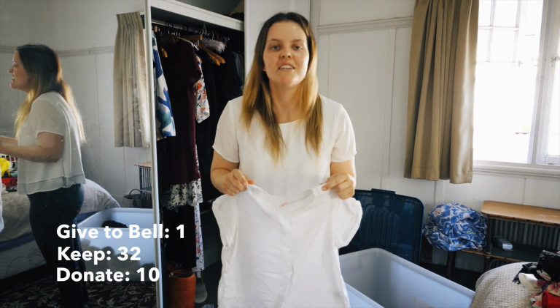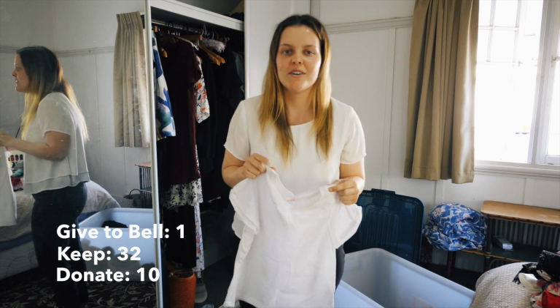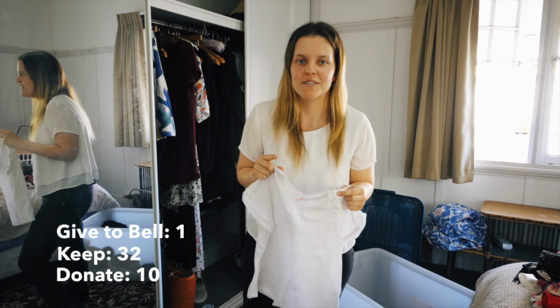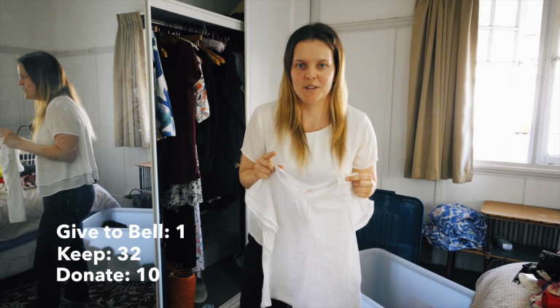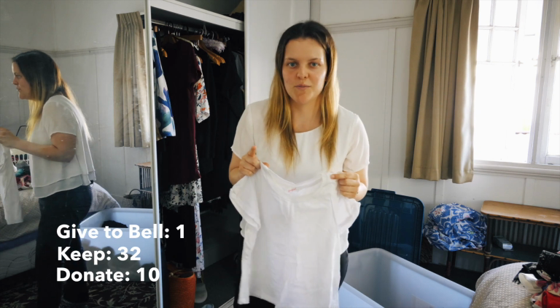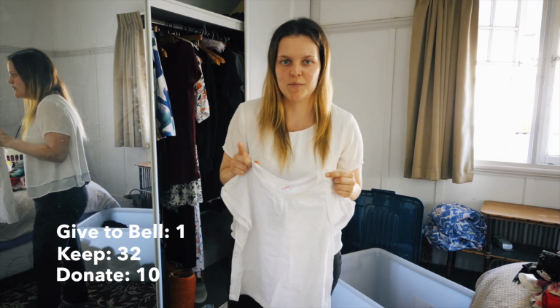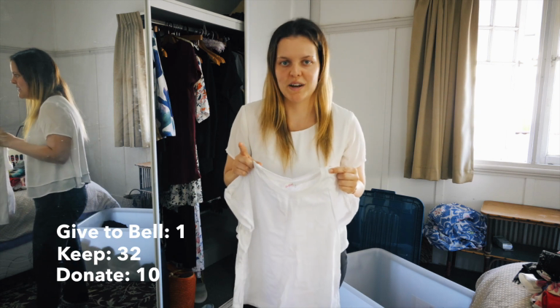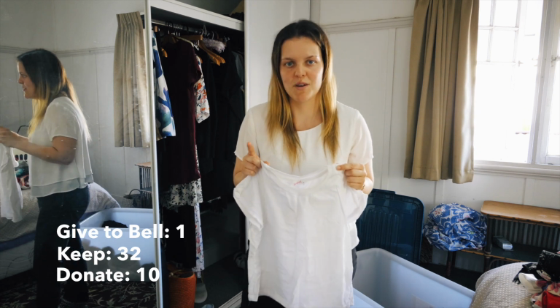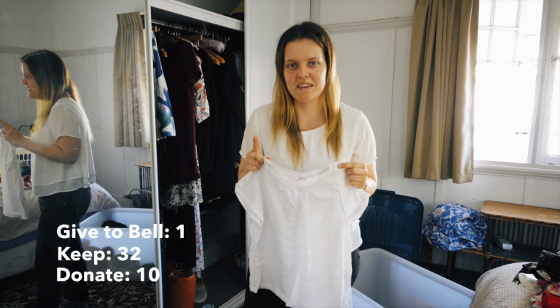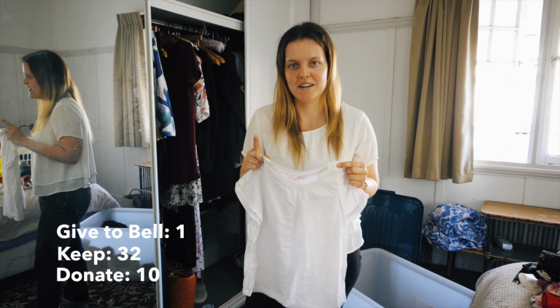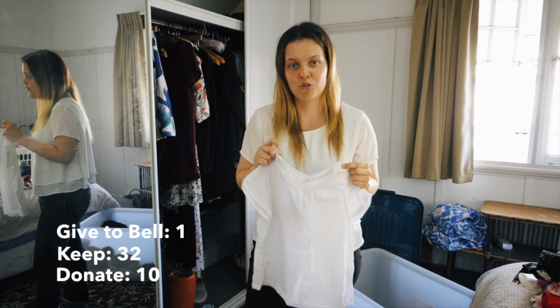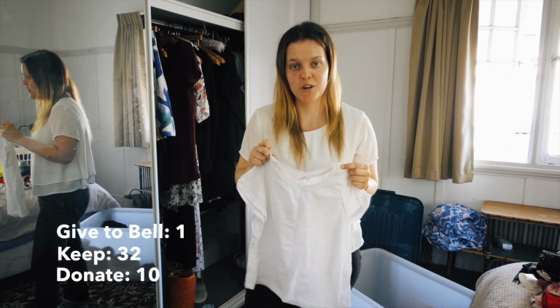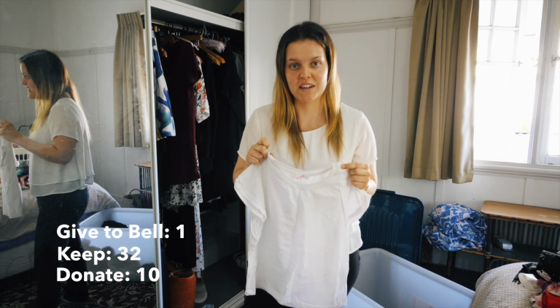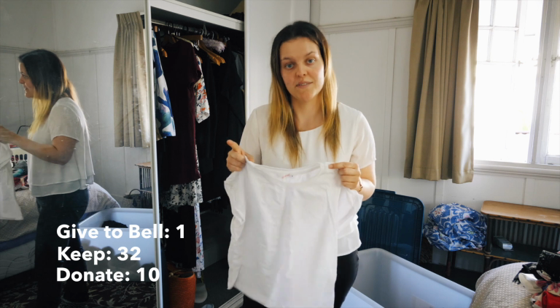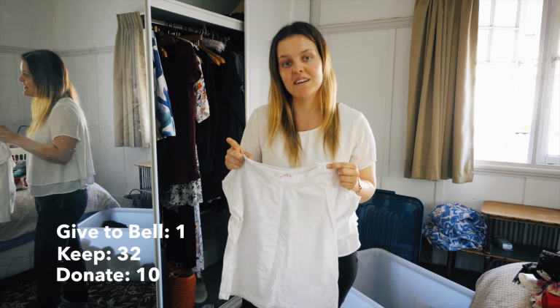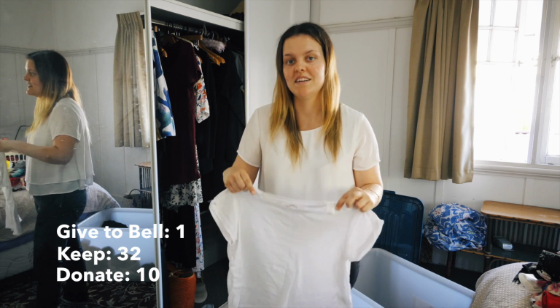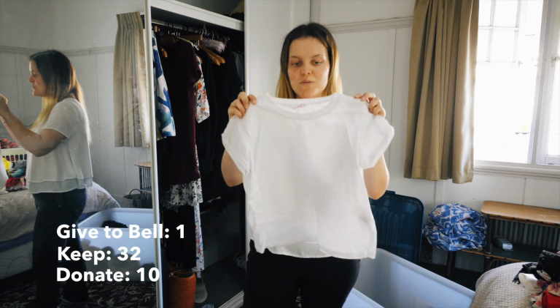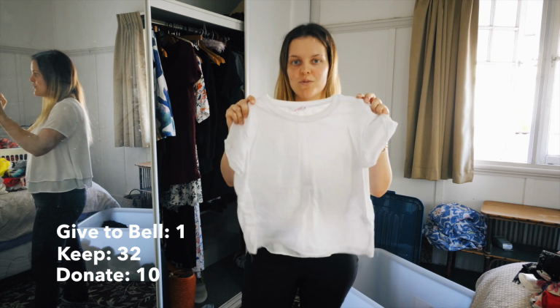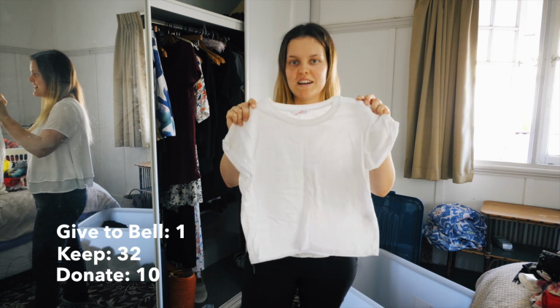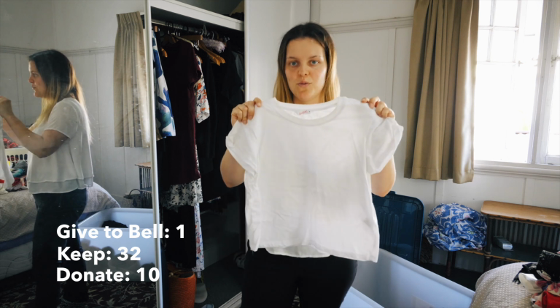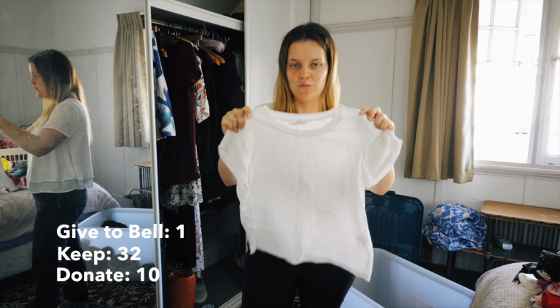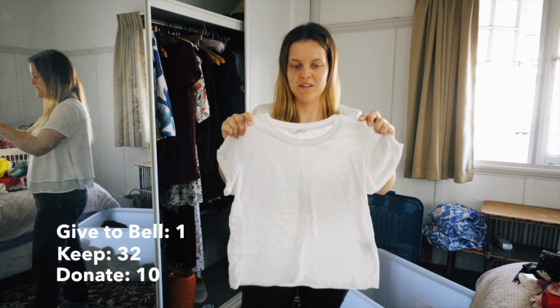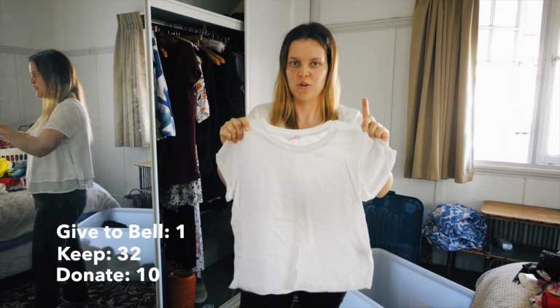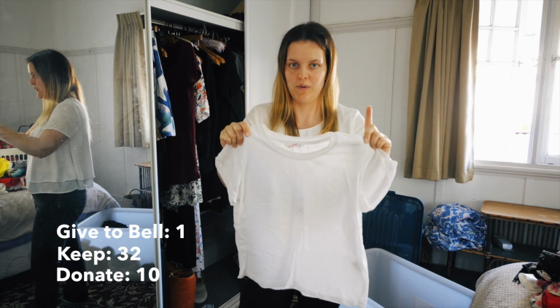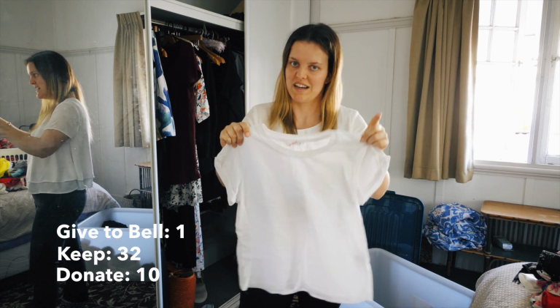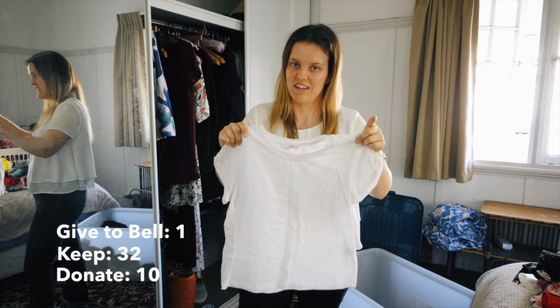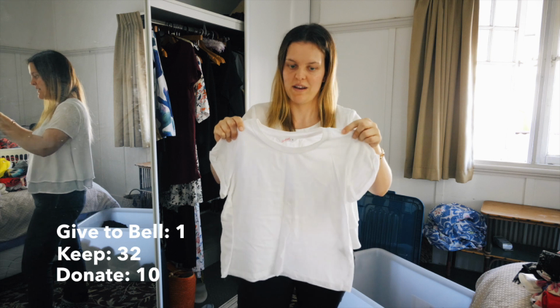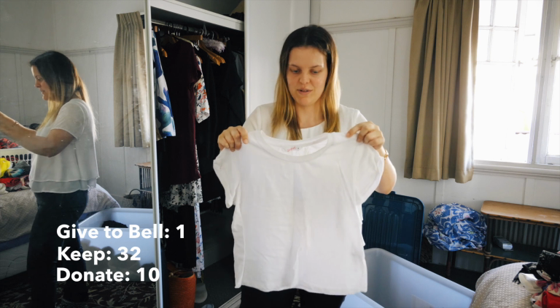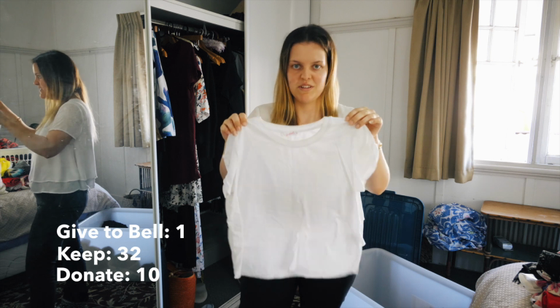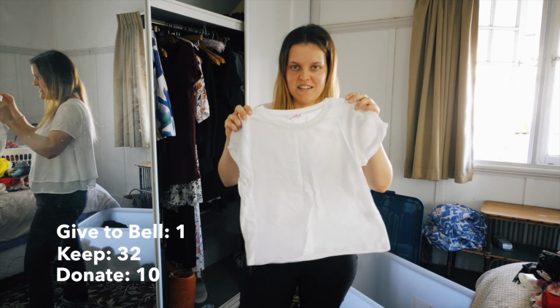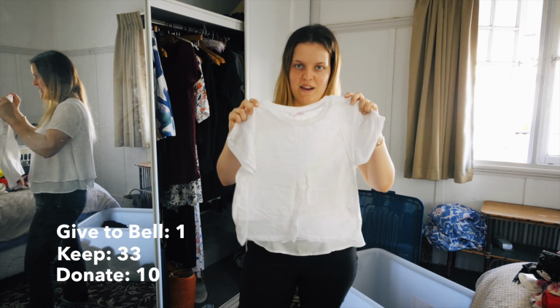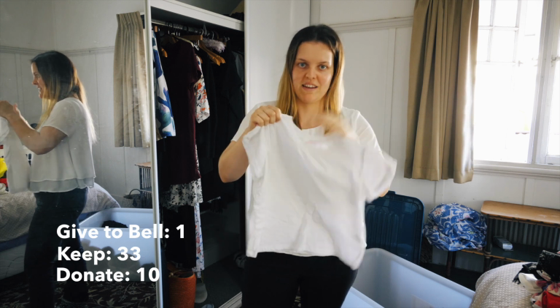You know how earlier I was telling you I bought the black and white stripy crop top I thought I'd never wear? This was another one I bought with it - the white one. I also bought a grey one which I already gave away. I'm really excited to wear this one again.